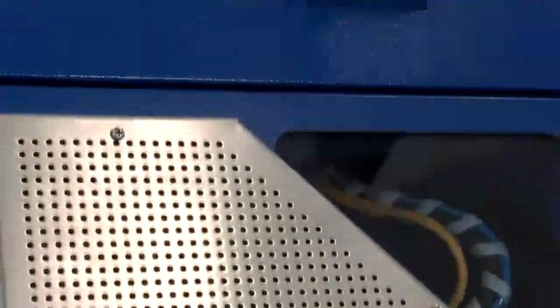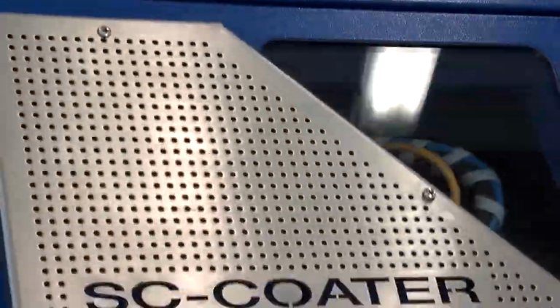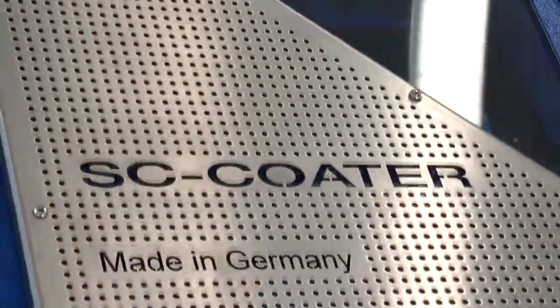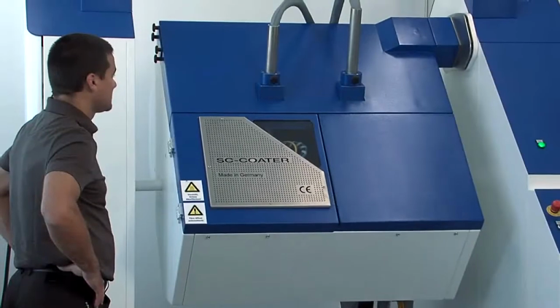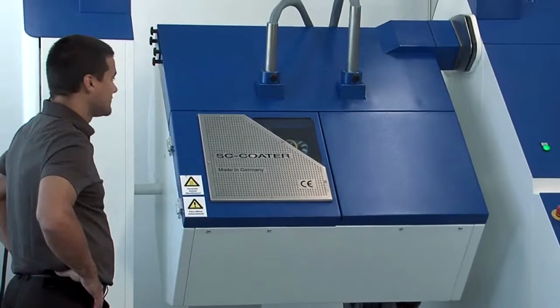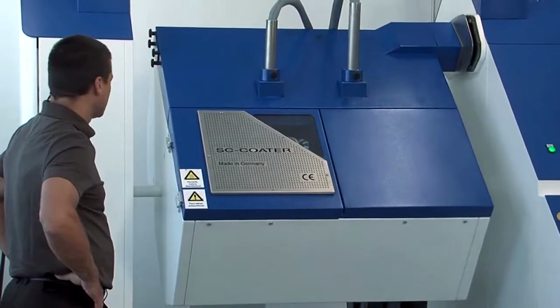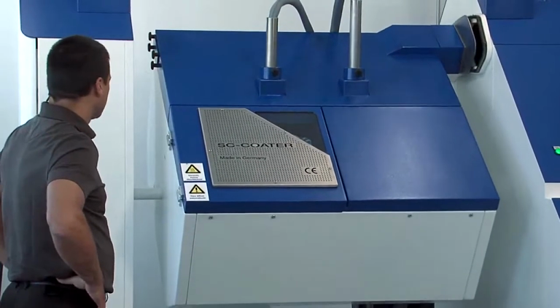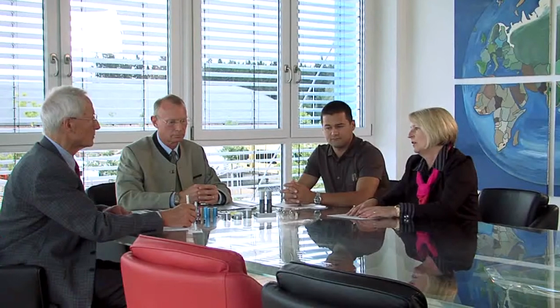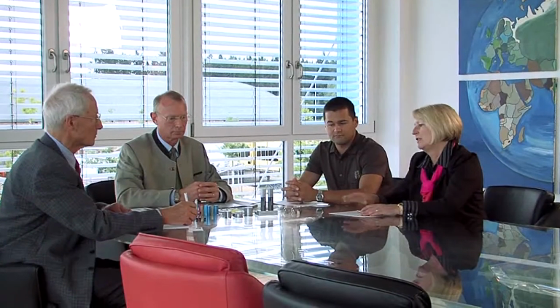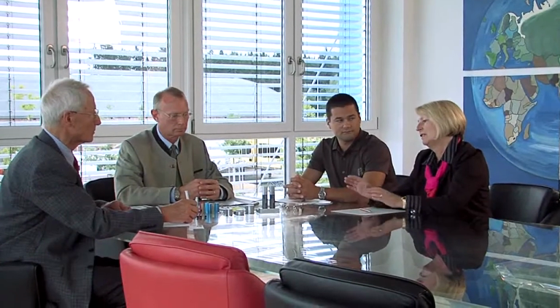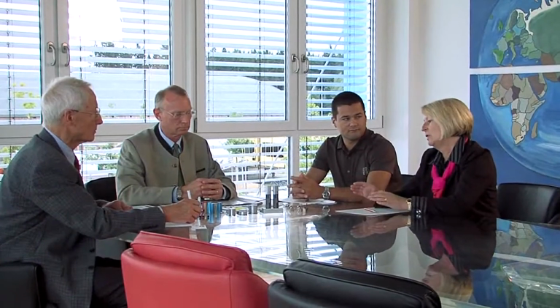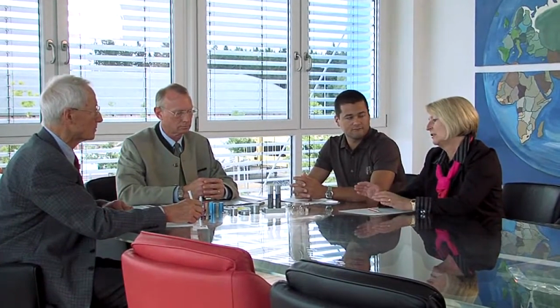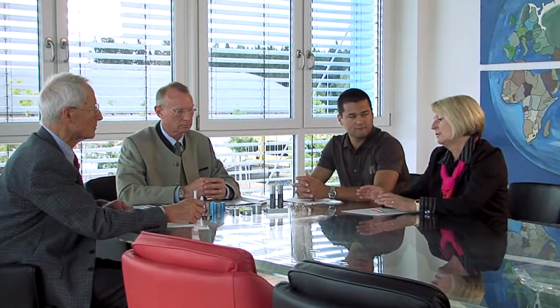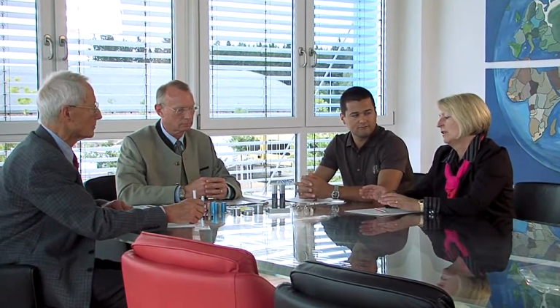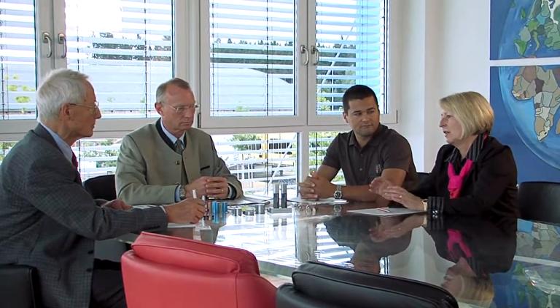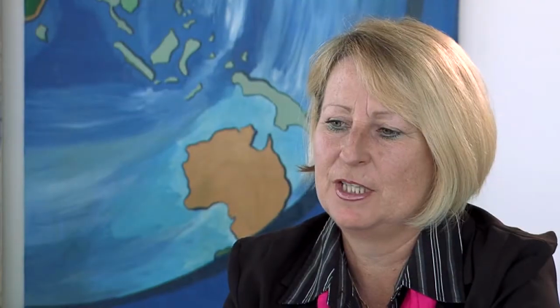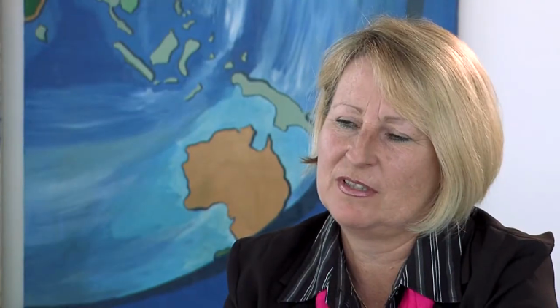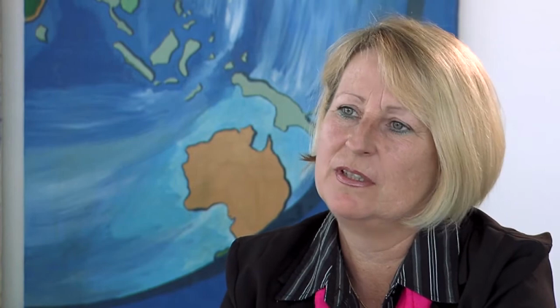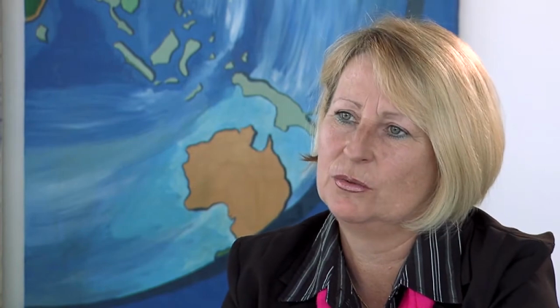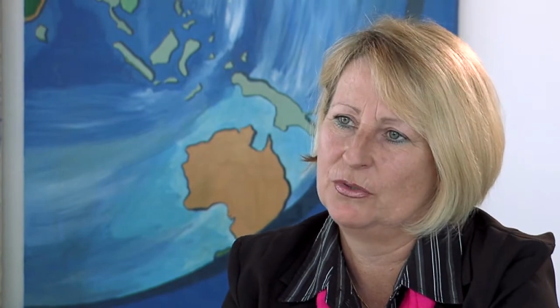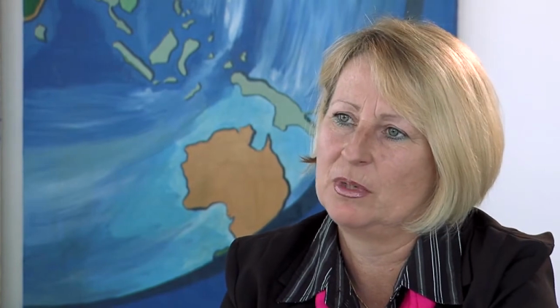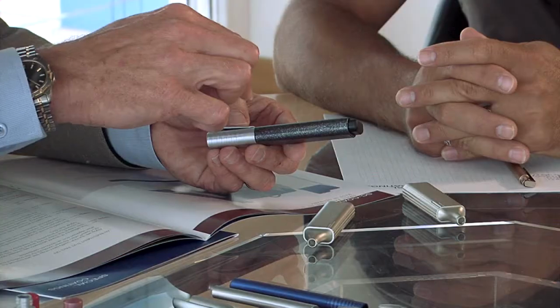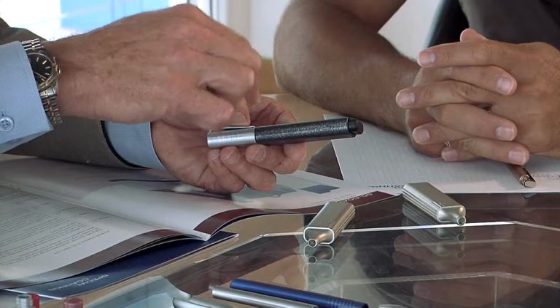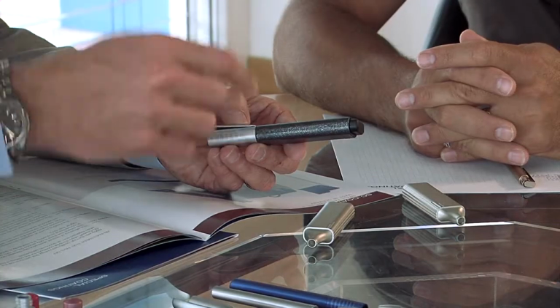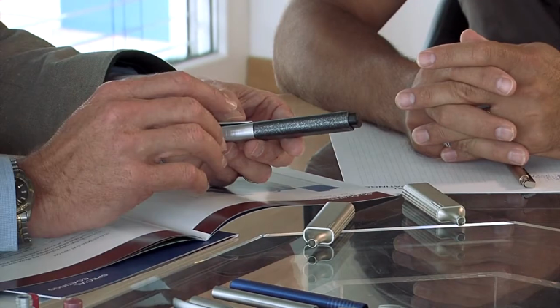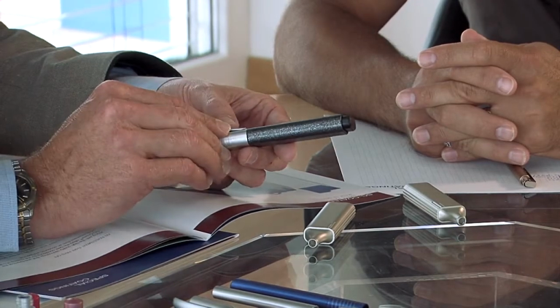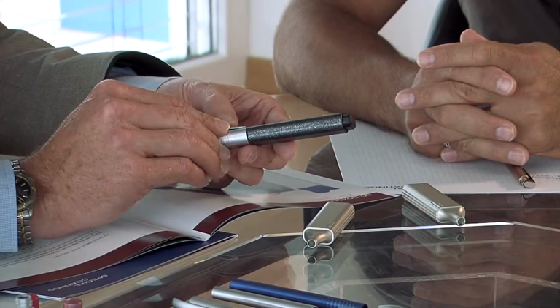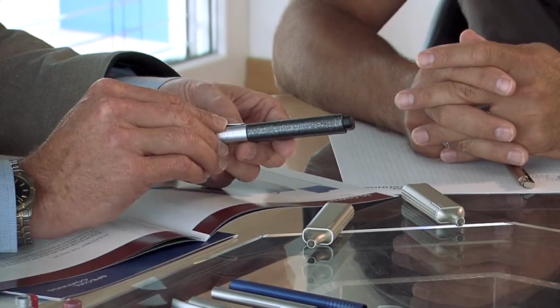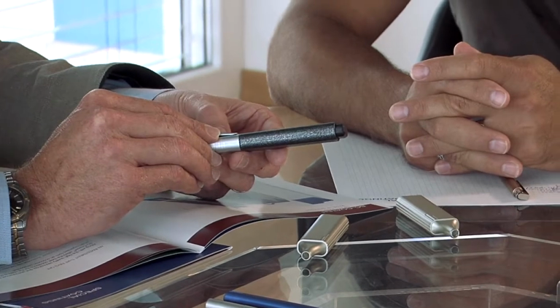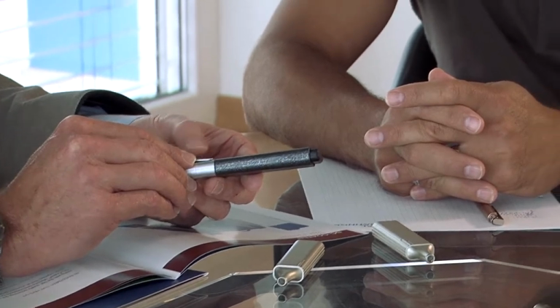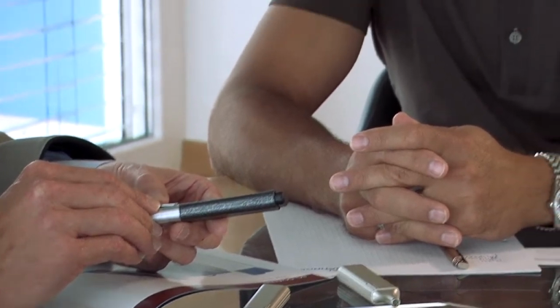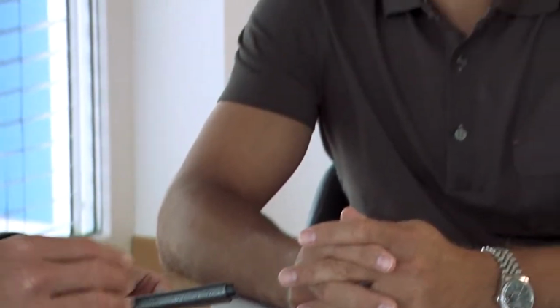Our technologically advanced coating systems, customized for the coating process with SC Coater and available in water-based and solvent-based versions, offer a wide variety of surfaces, also including a large number of metallic effects in the decorative segment.